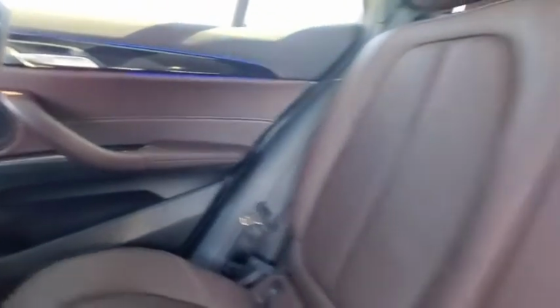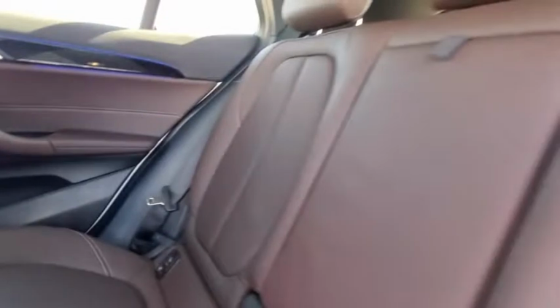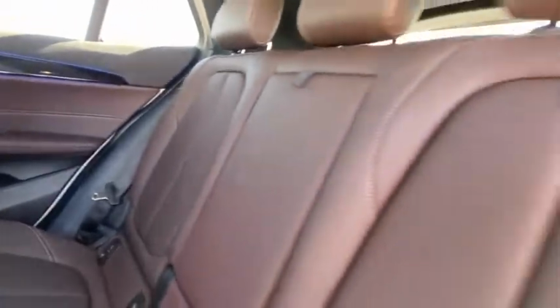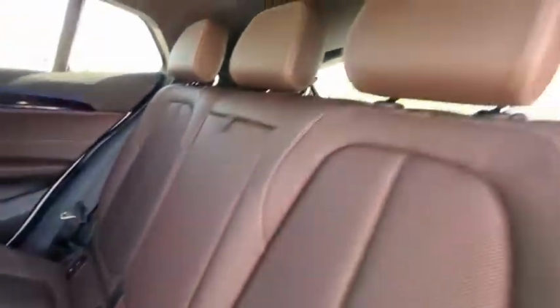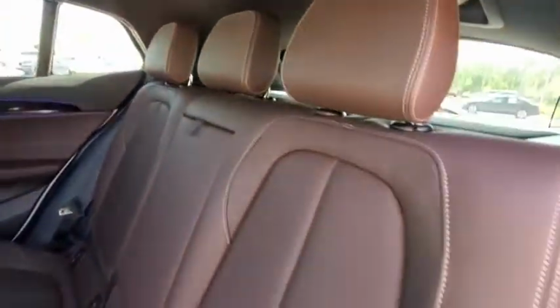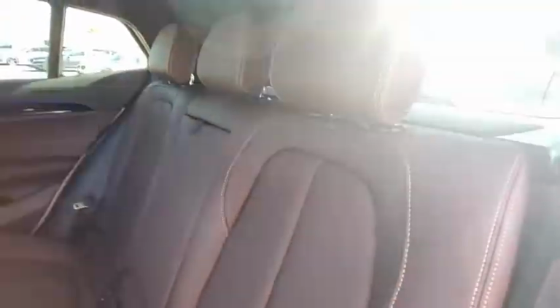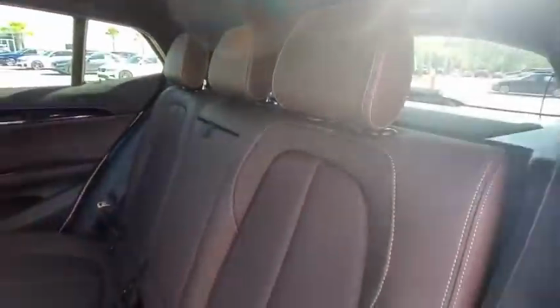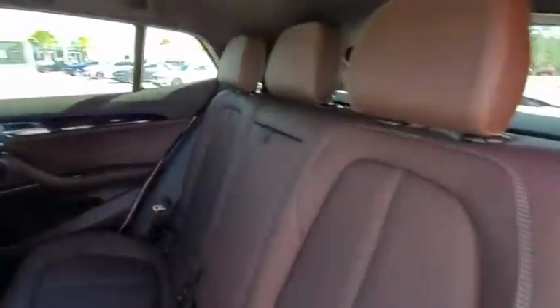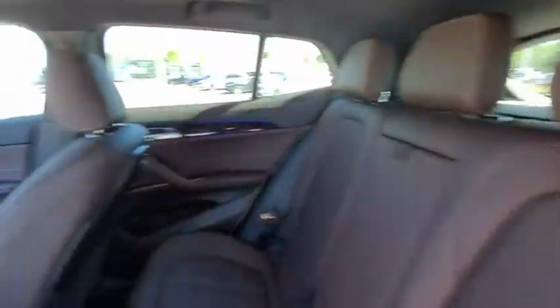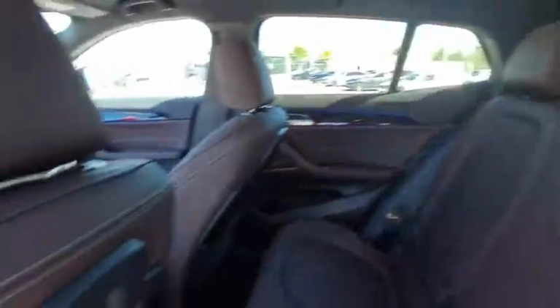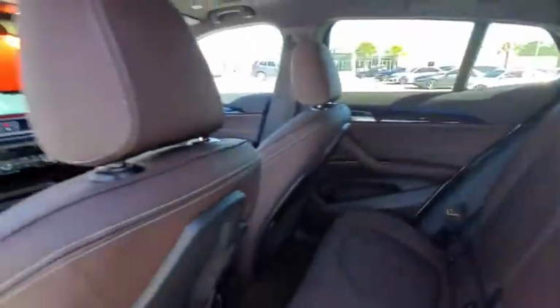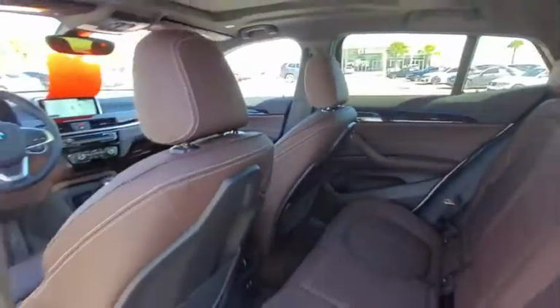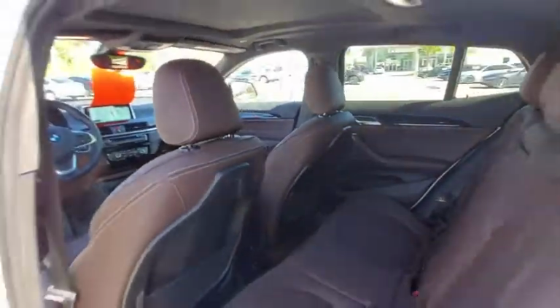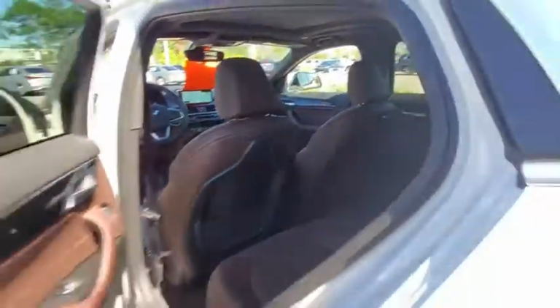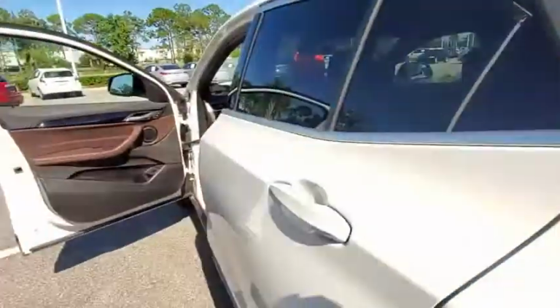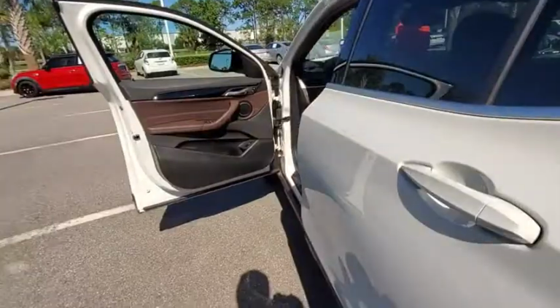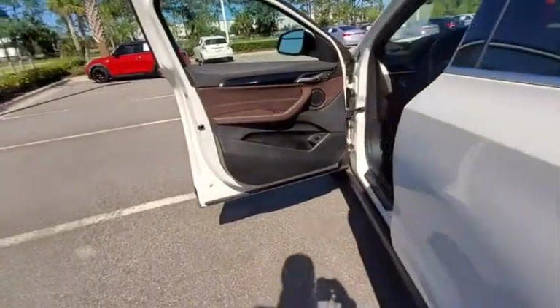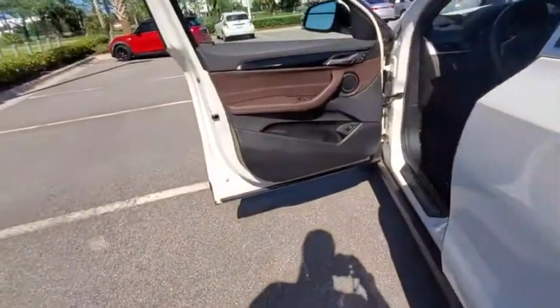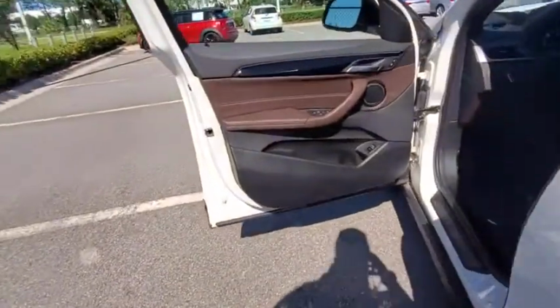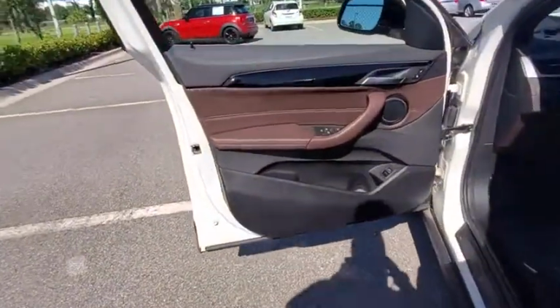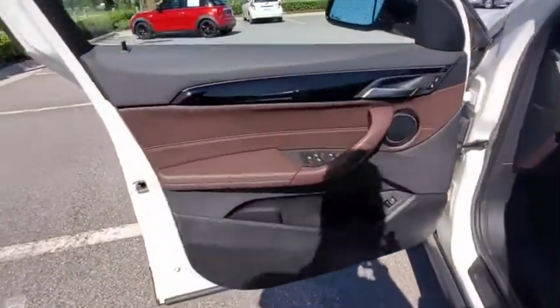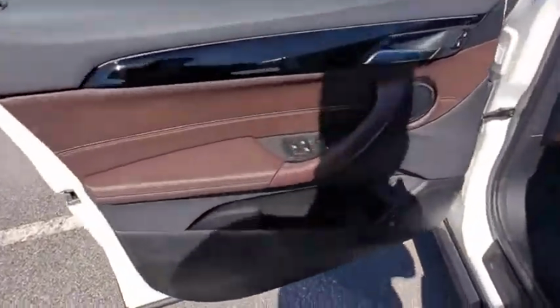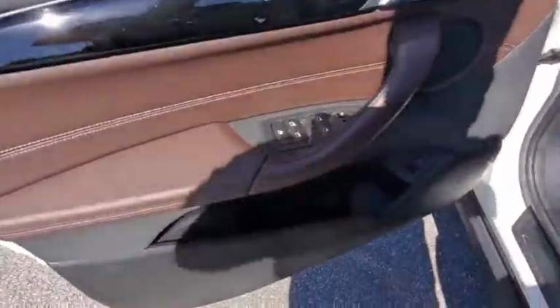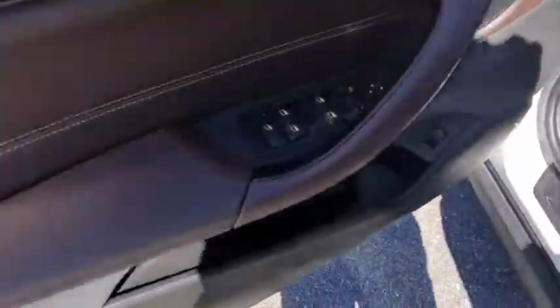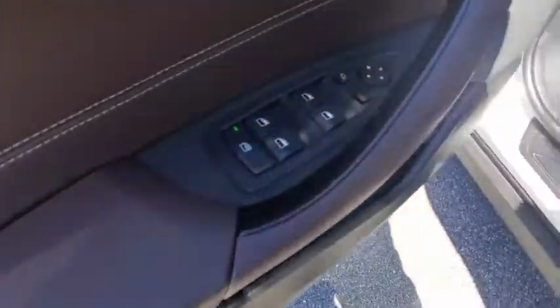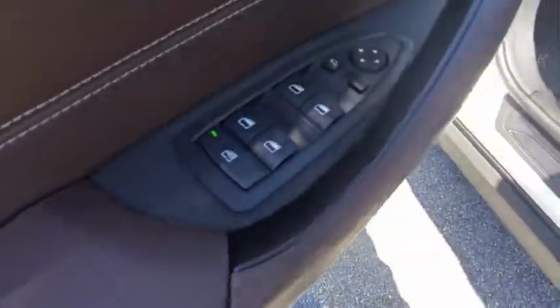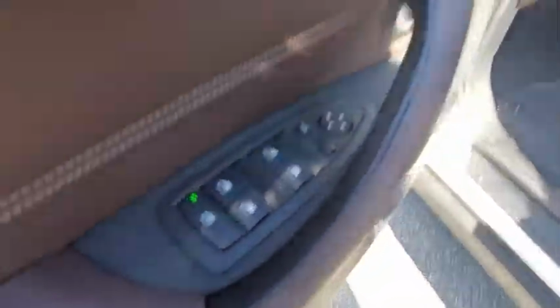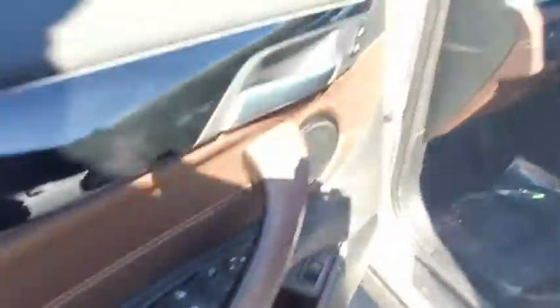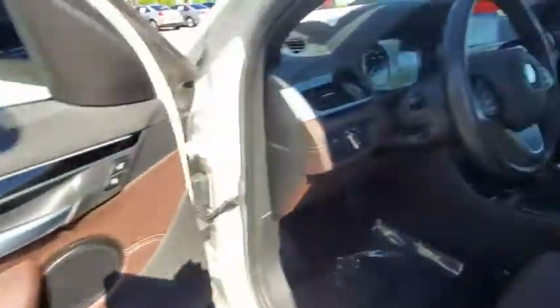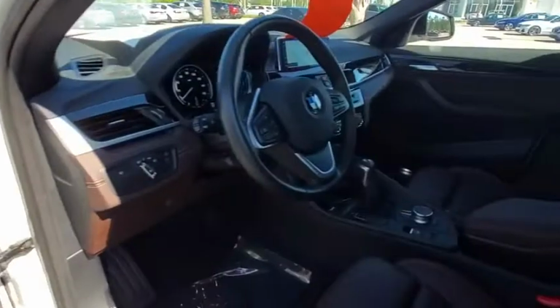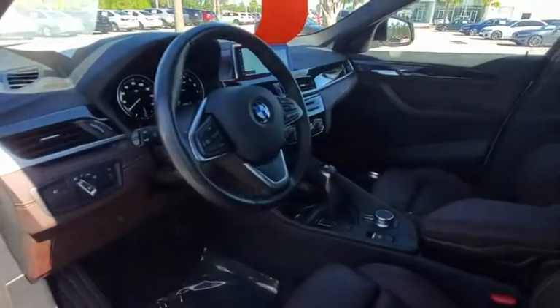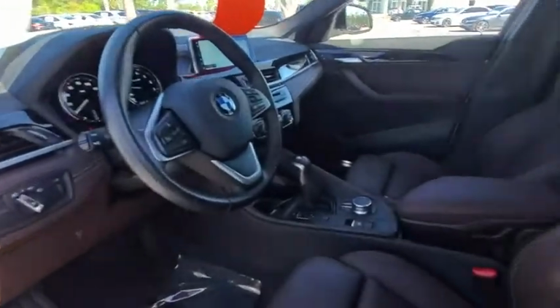Power liftgate, lane departure warning, Bluetooth, leather-wrapped steering wheel, power steering, adjustable steering wheel, aluminum wheels, keyless start, floor mats, cruise control, four-wheel disc brakes.